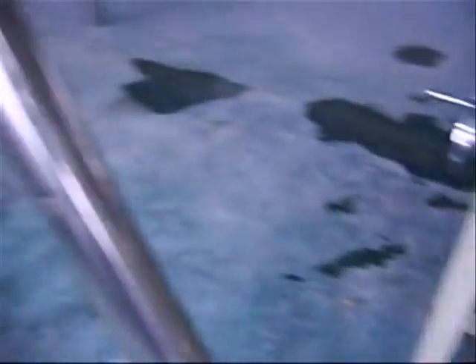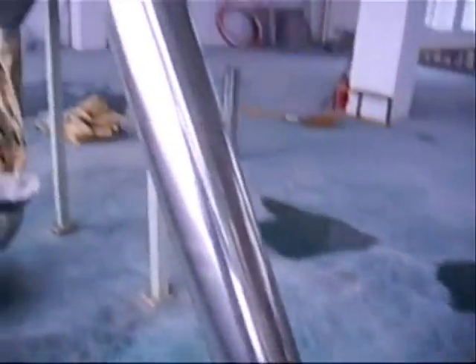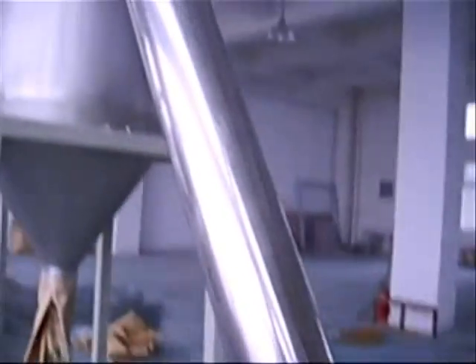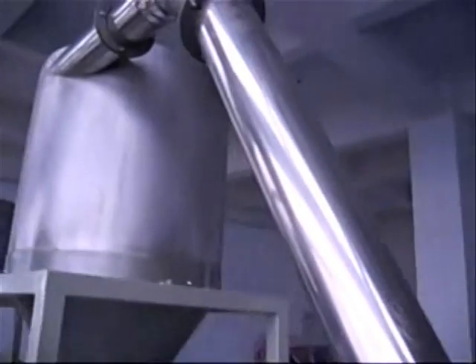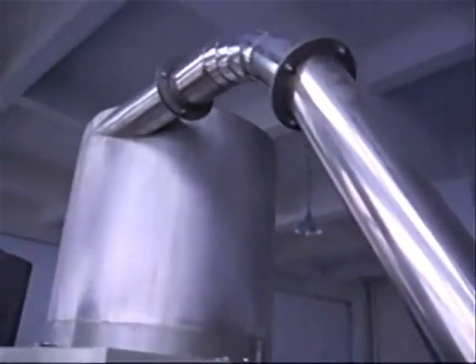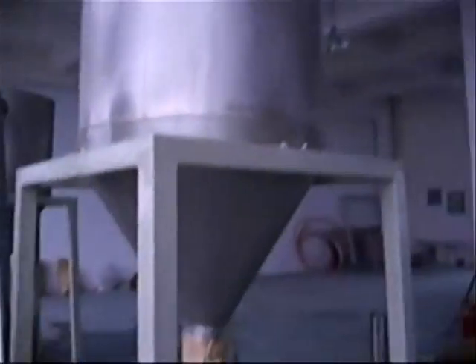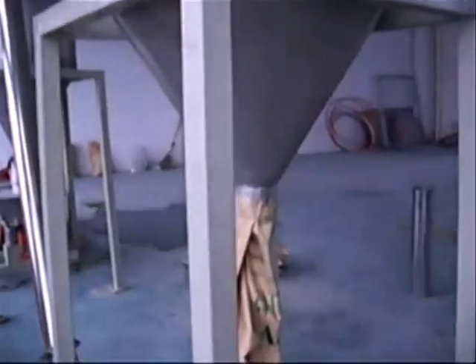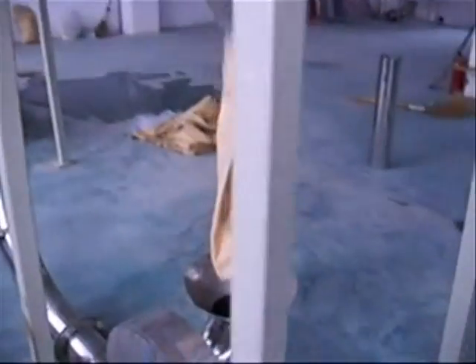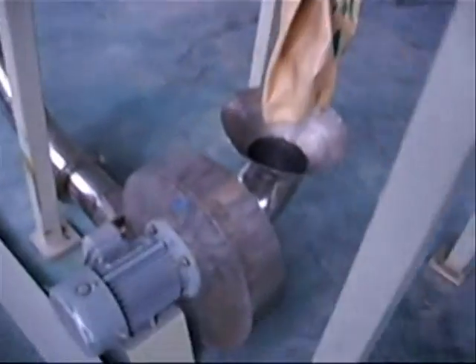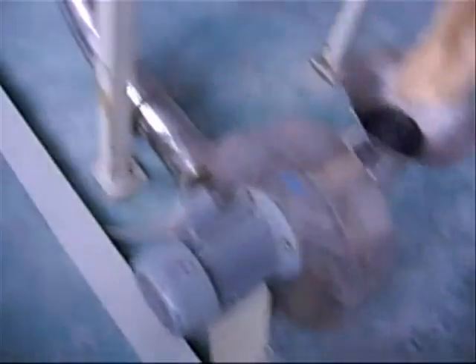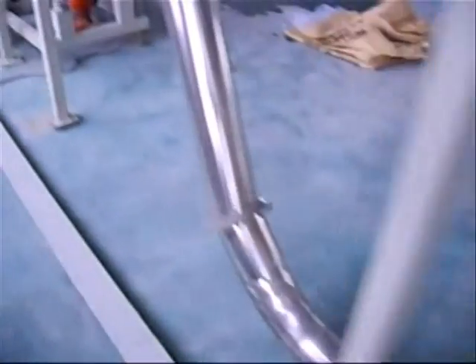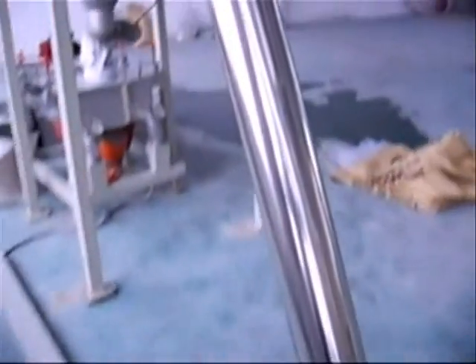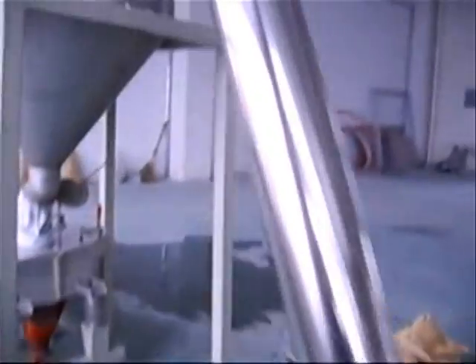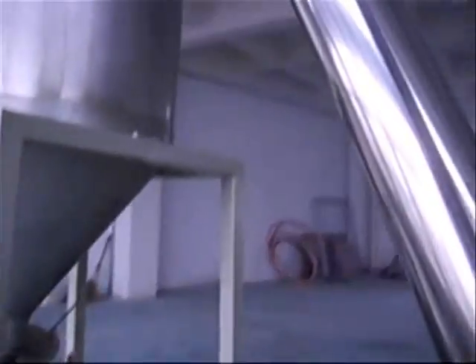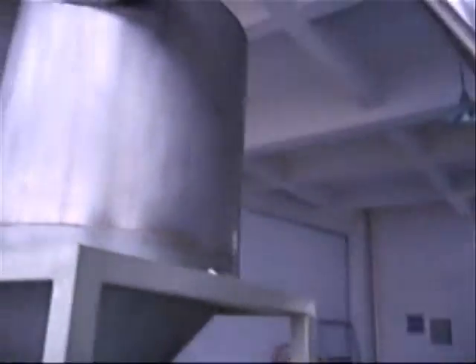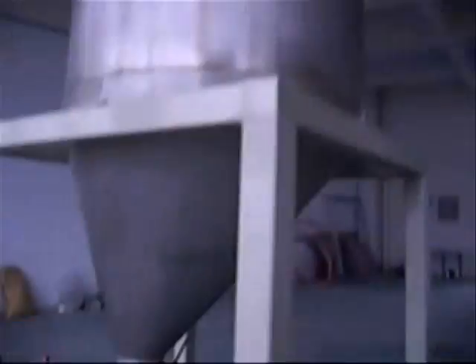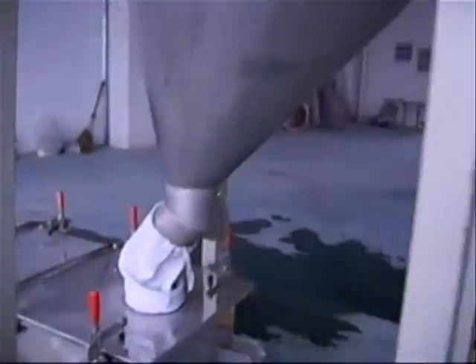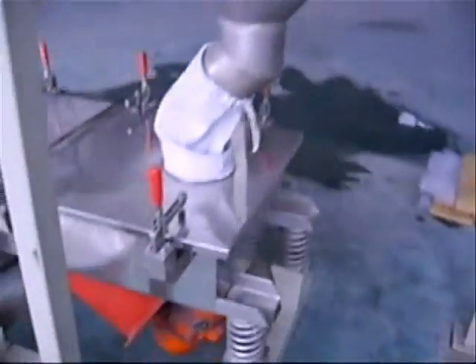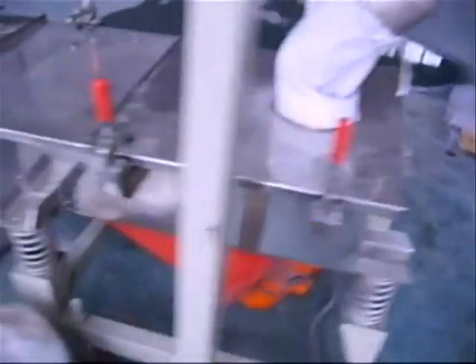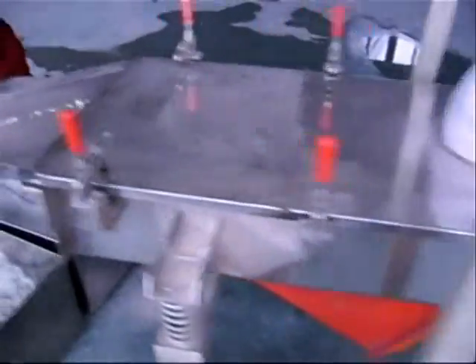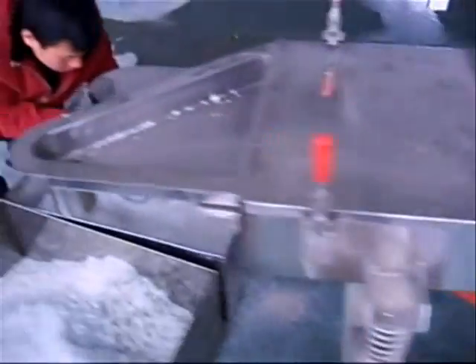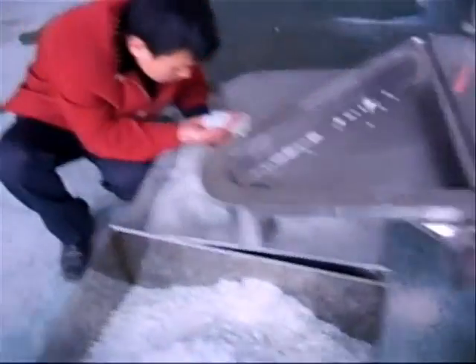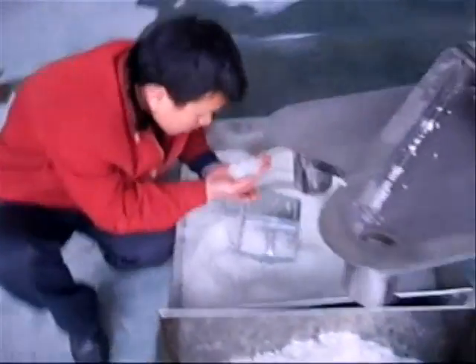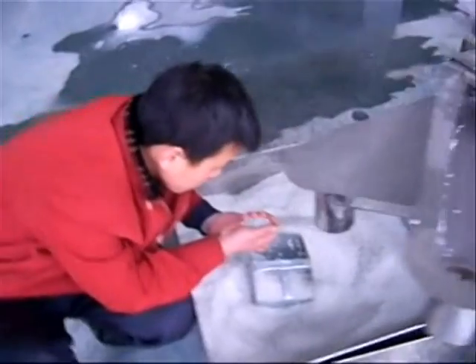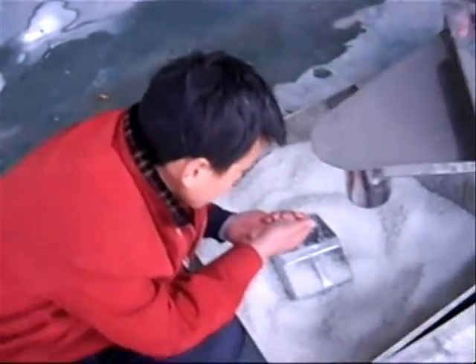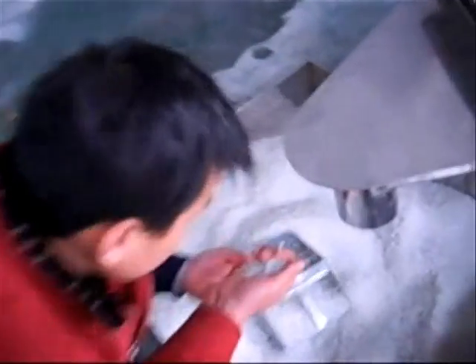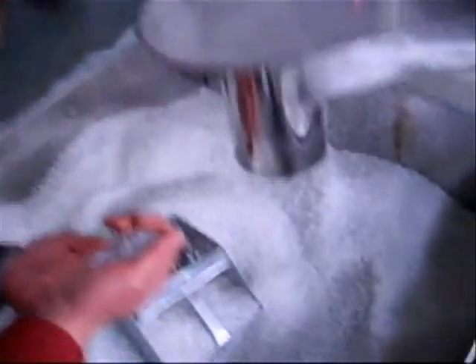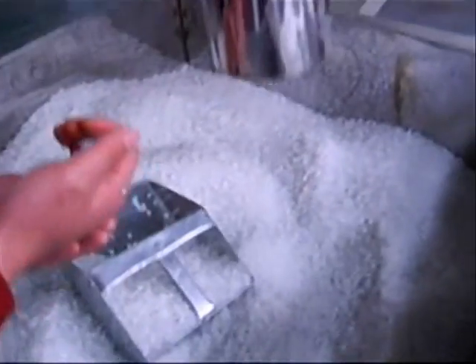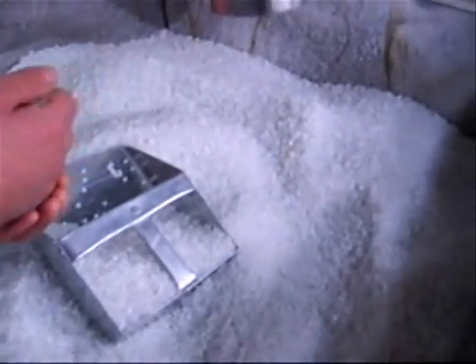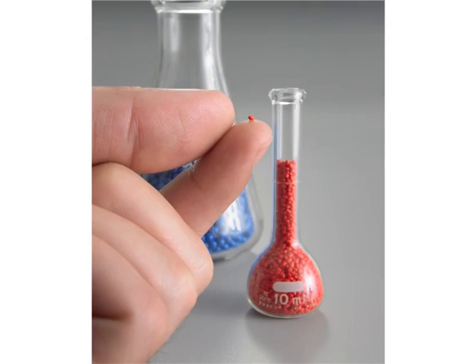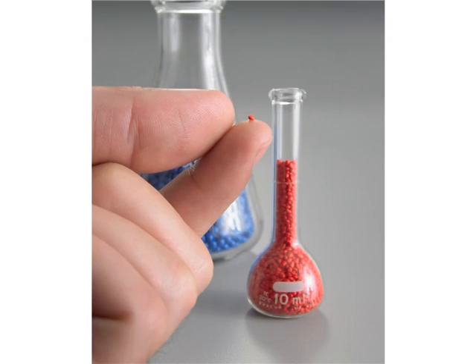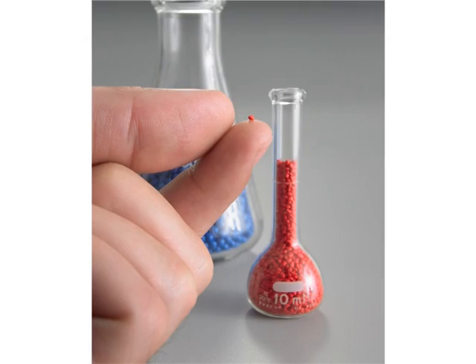It is cooled by air. Two numbers of air silos with blowers have been provided for the cooling of the granules, and one of the silos is cooled by water.